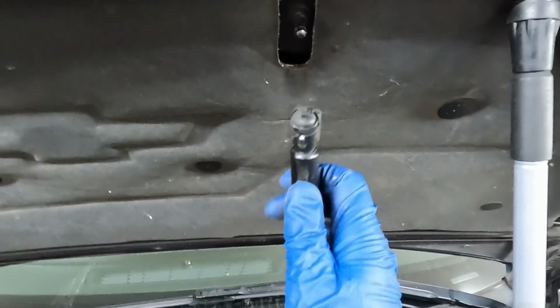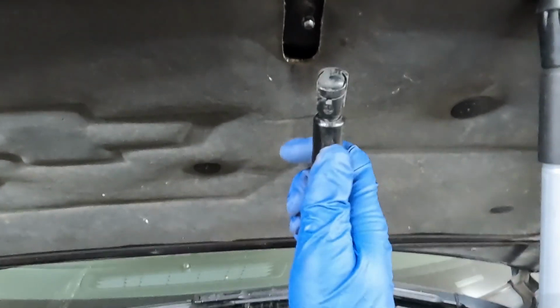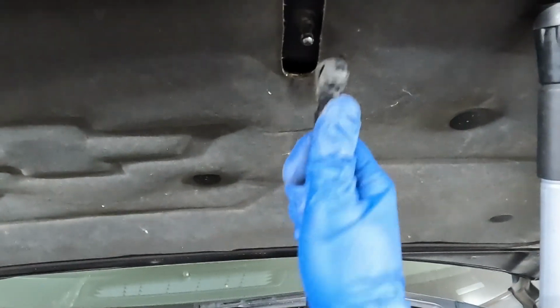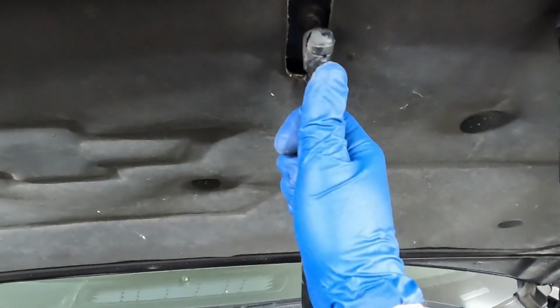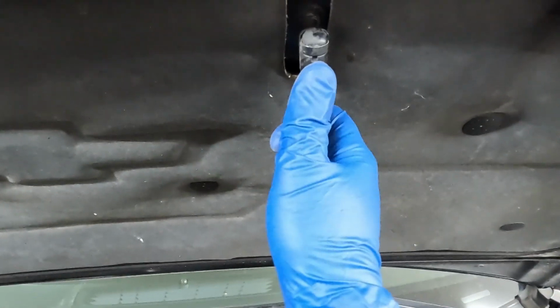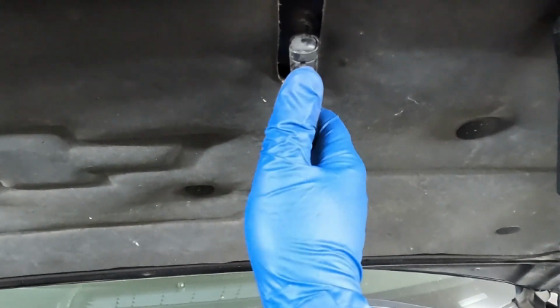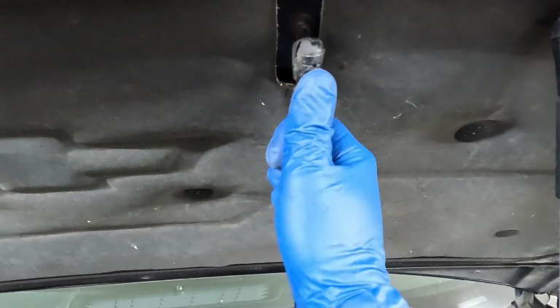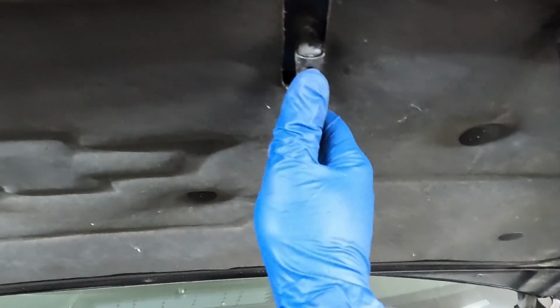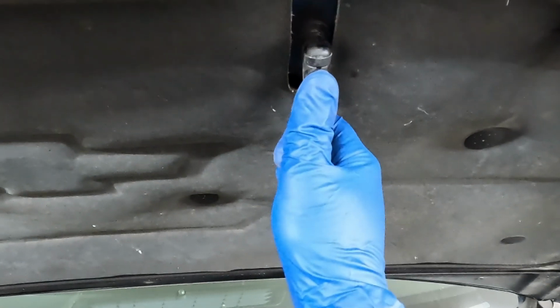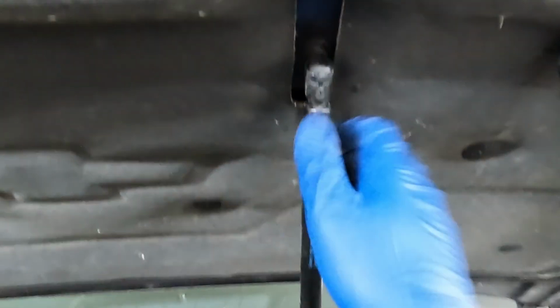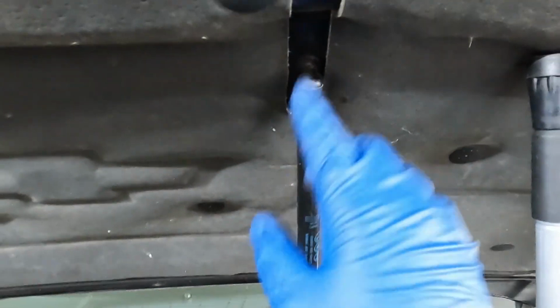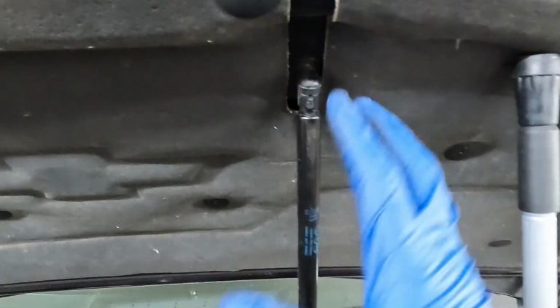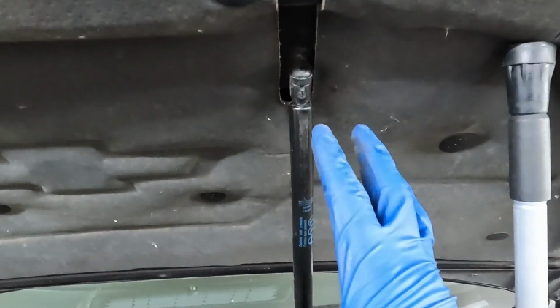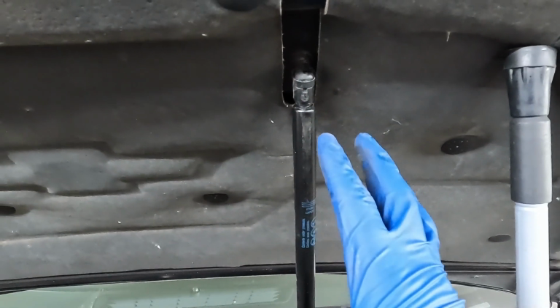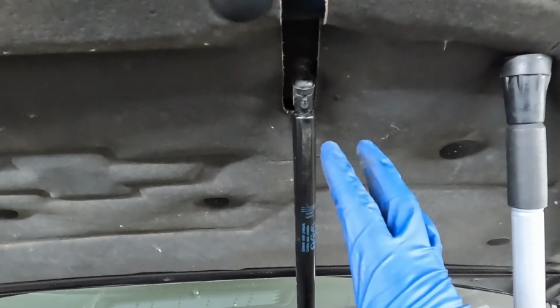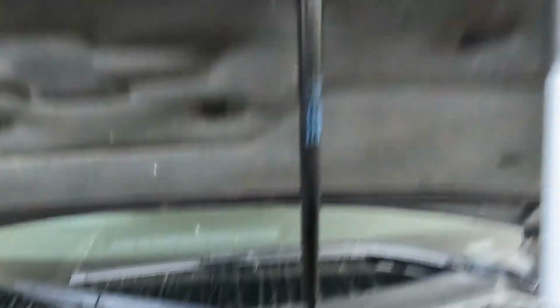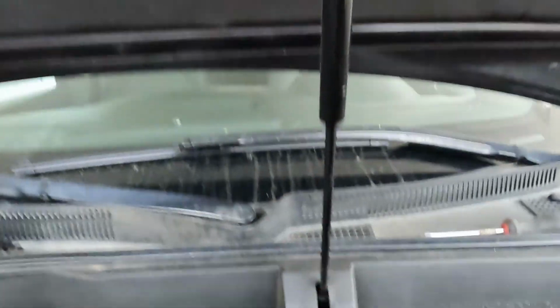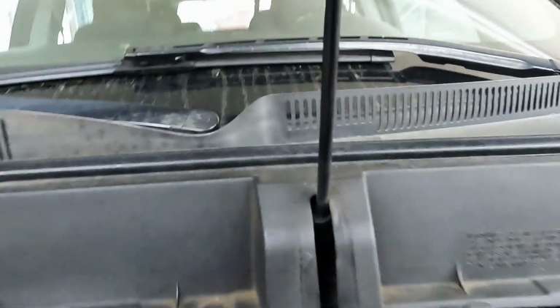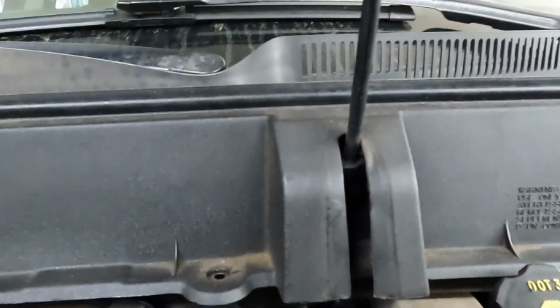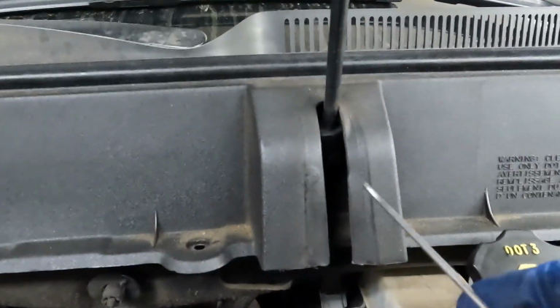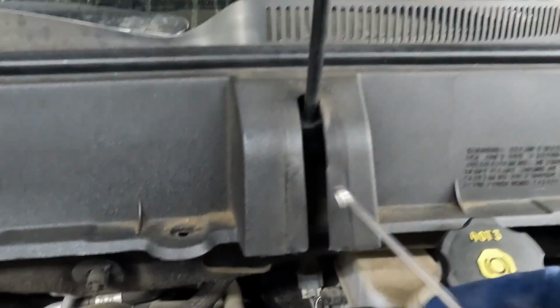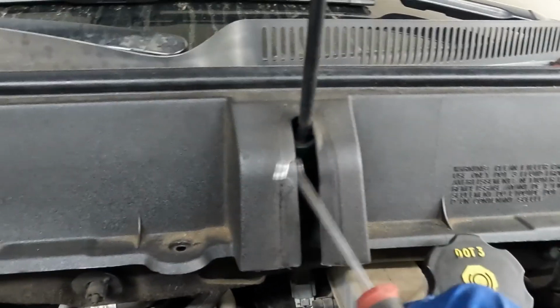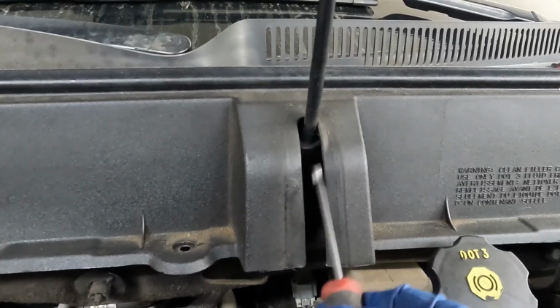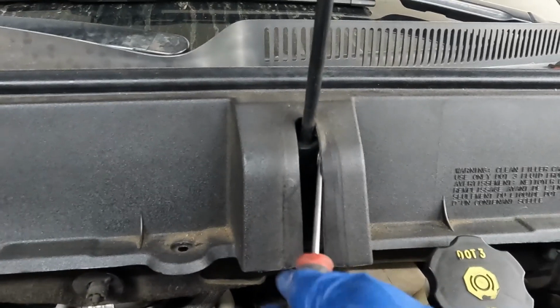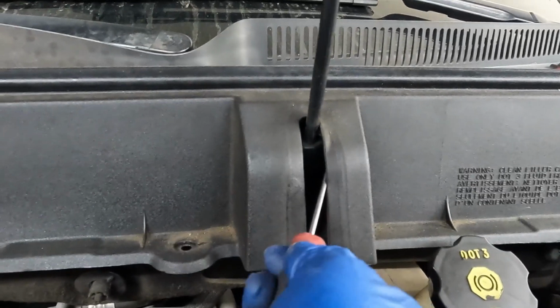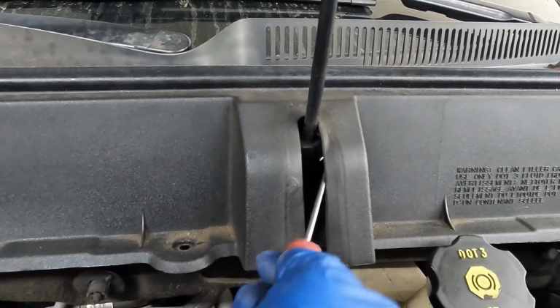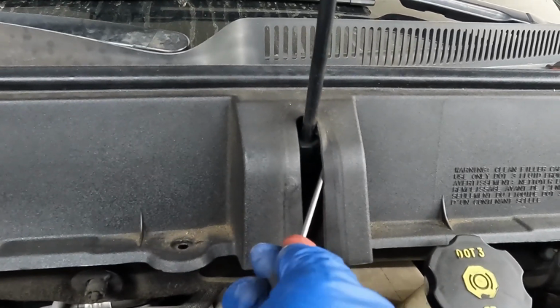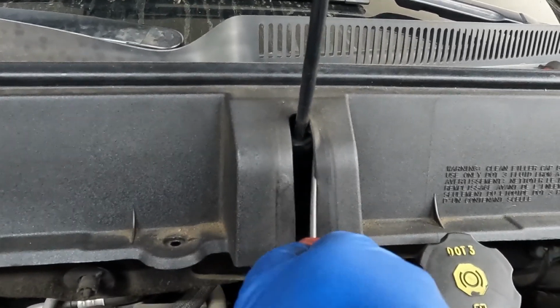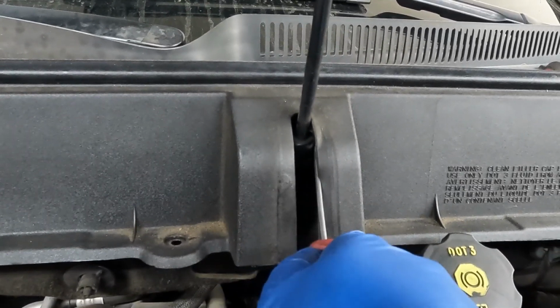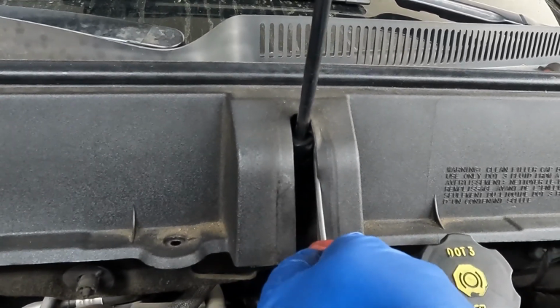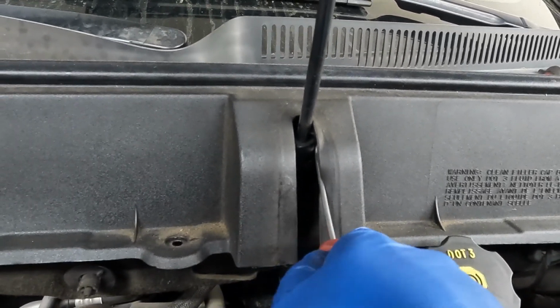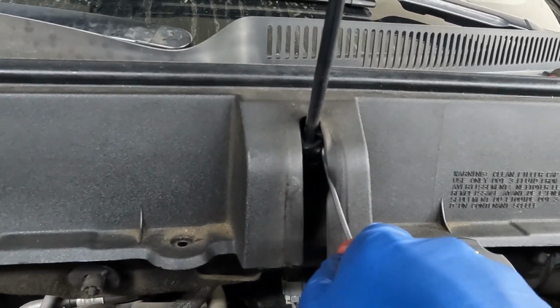That's it, it's as easy as that. I'm going to put this one back - we're going to start with the bottom, and having this in will just hold it in place for us. Now we'll come down right here. Now that we know the concept, we're just going to fish our tool in here, find that notch, and pop up.